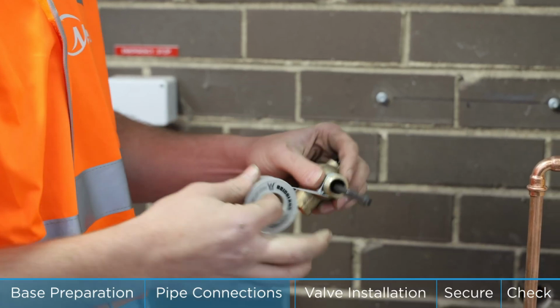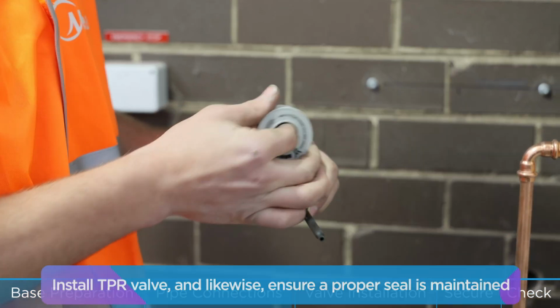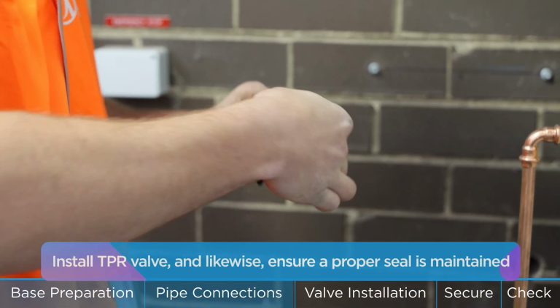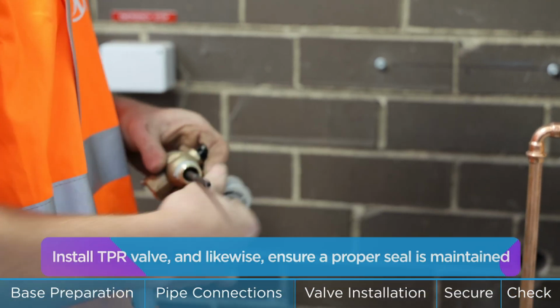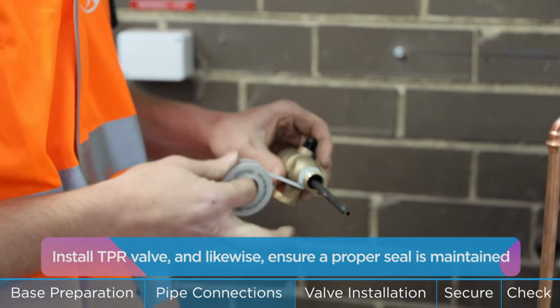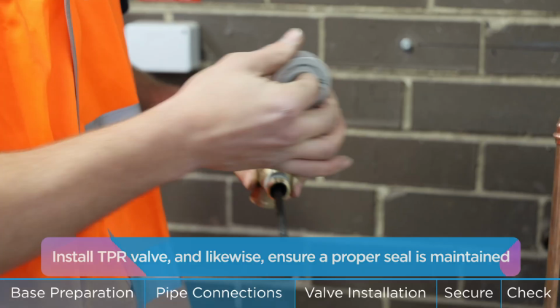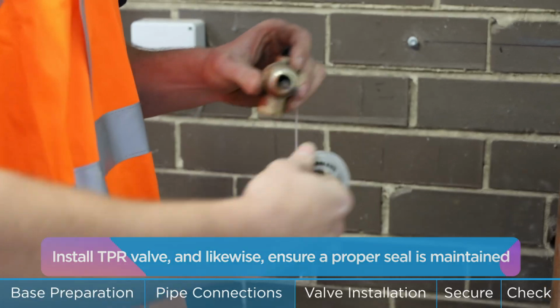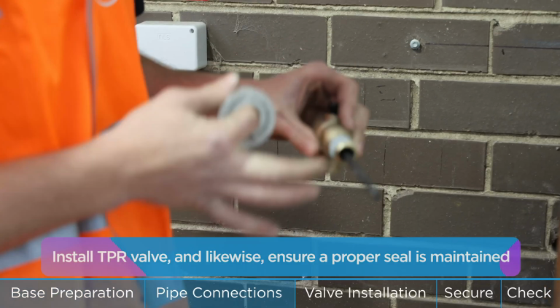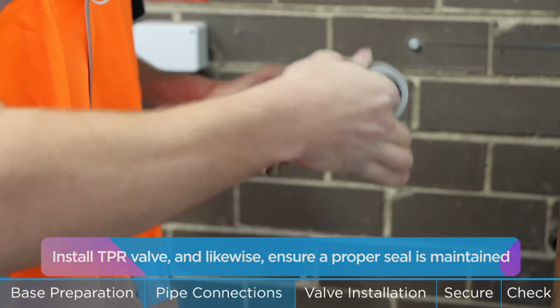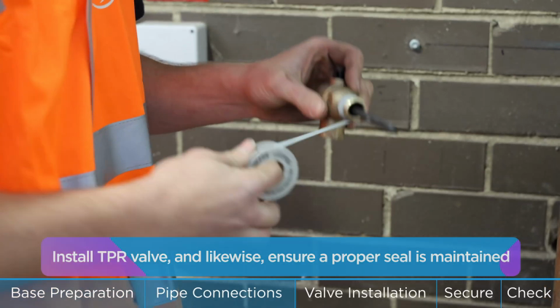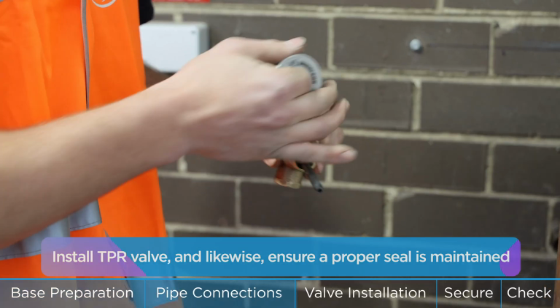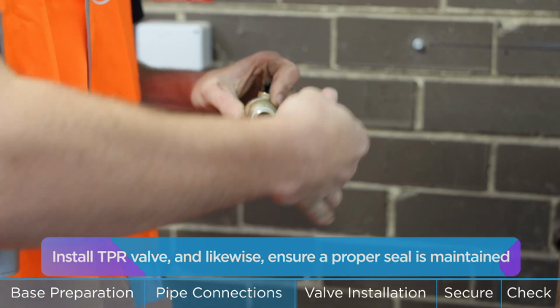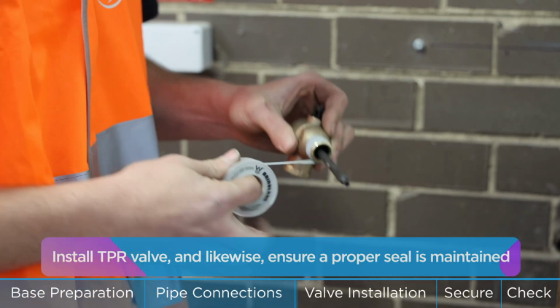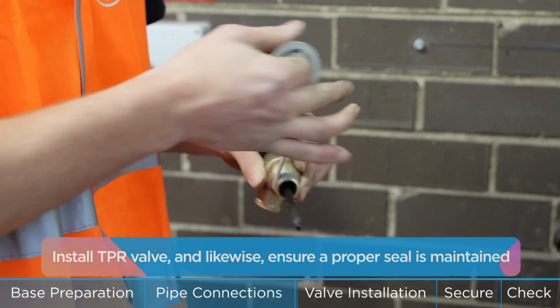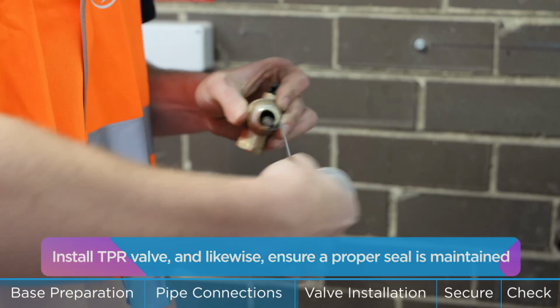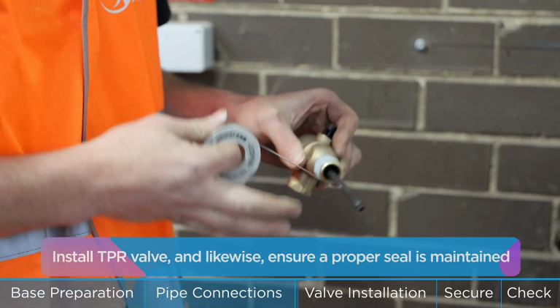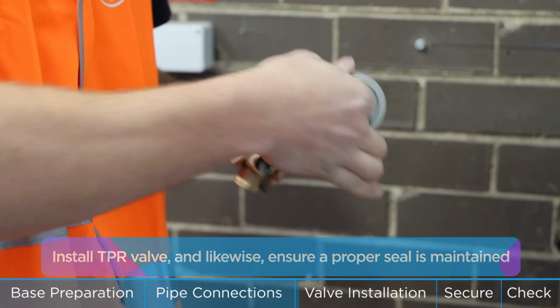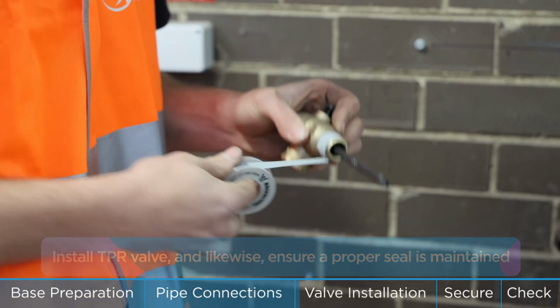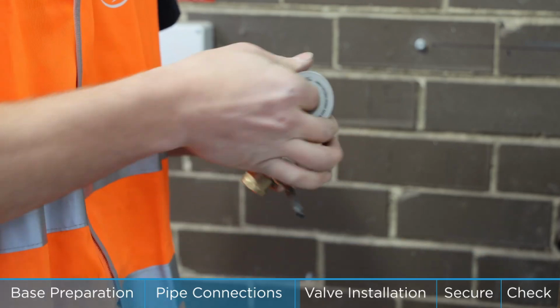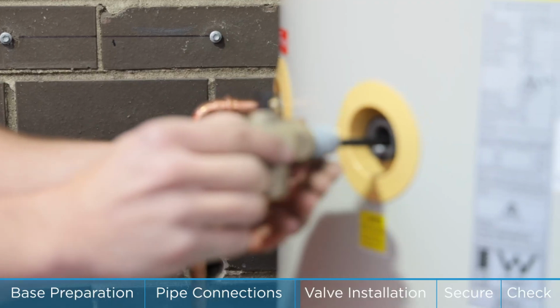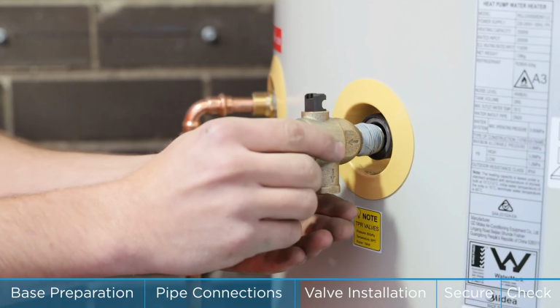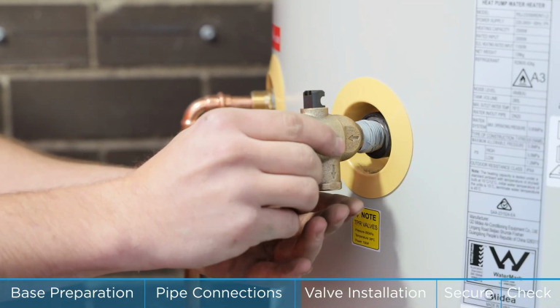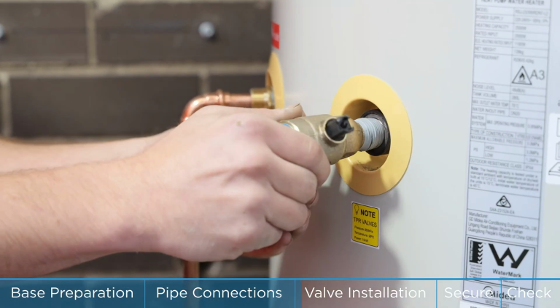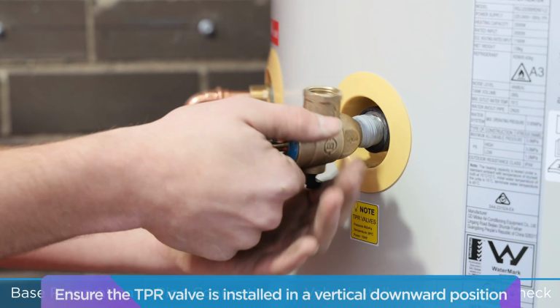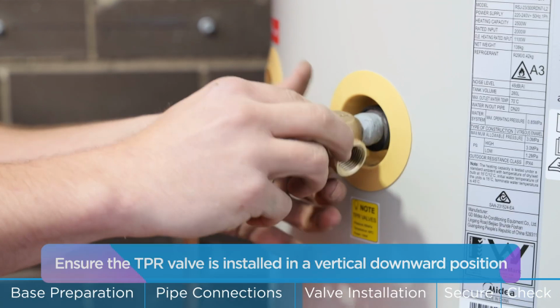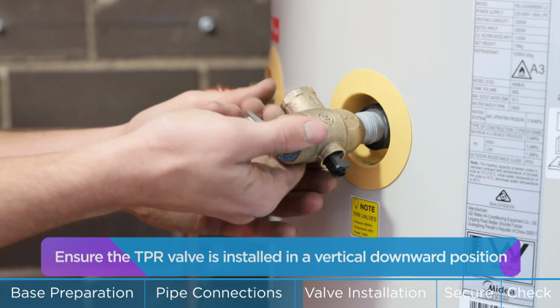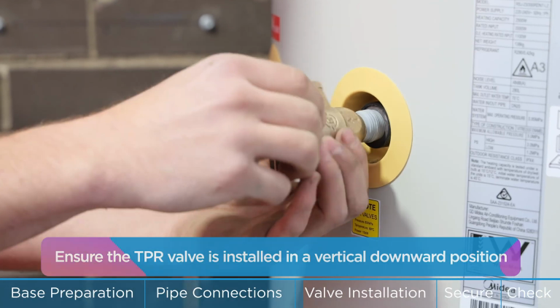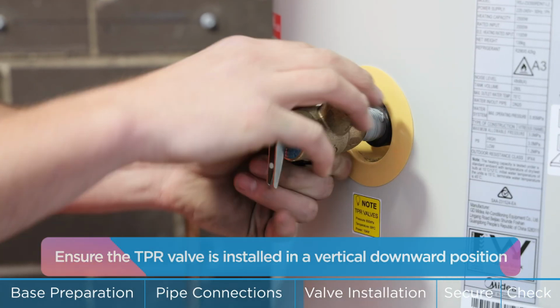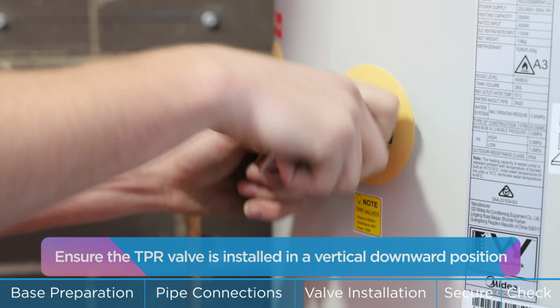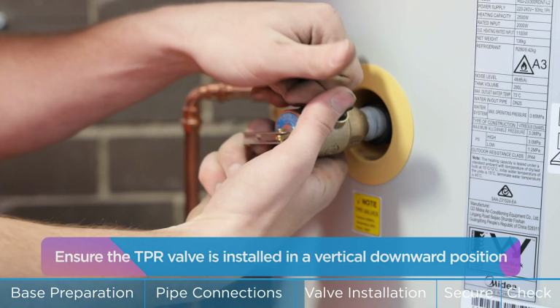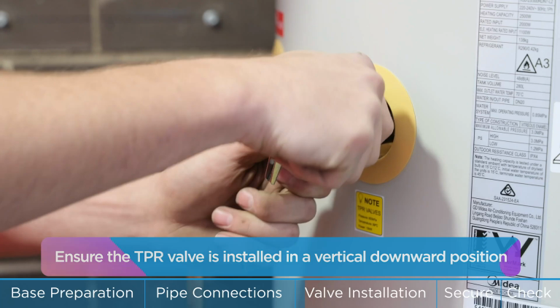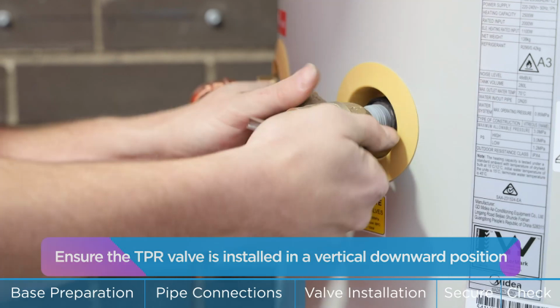Allow sufficient clearance between piping and the unit to facilitate installation. Install the TPR valve and ensure a proper seal is maintained. Ensure the TPR valve is installed in a vertical downward position.